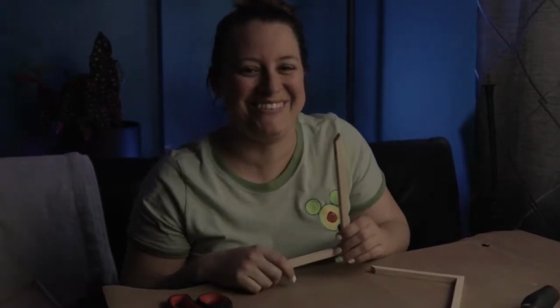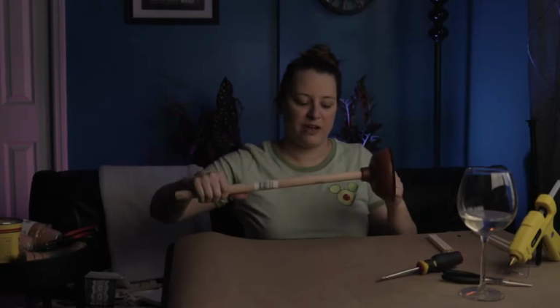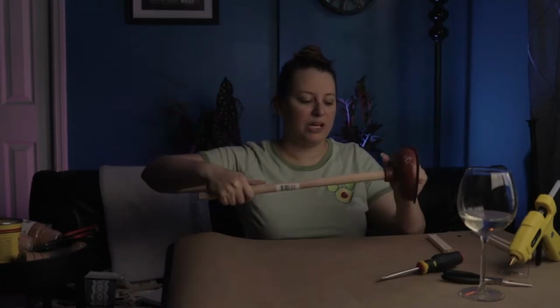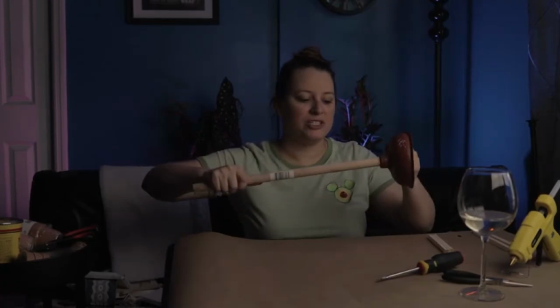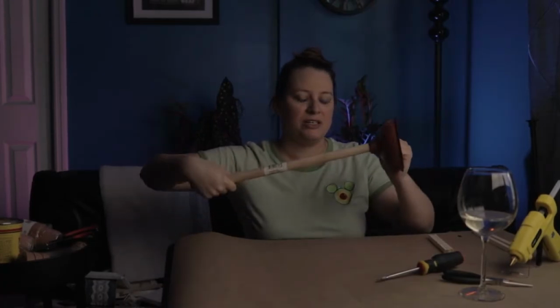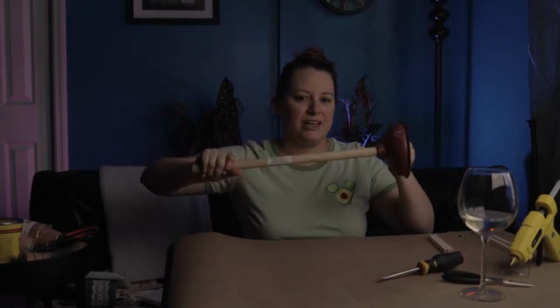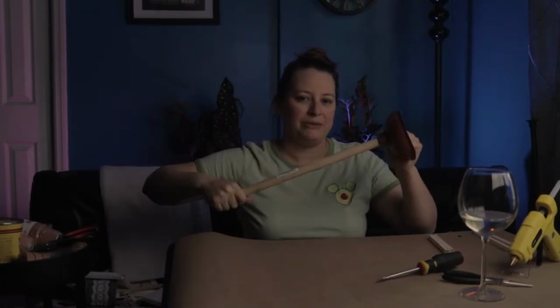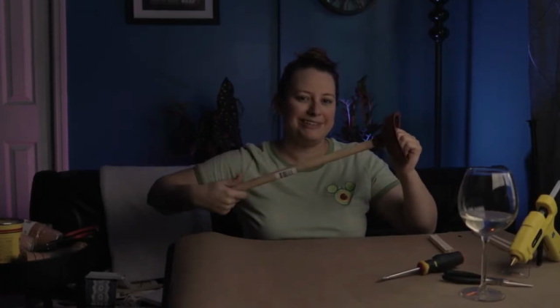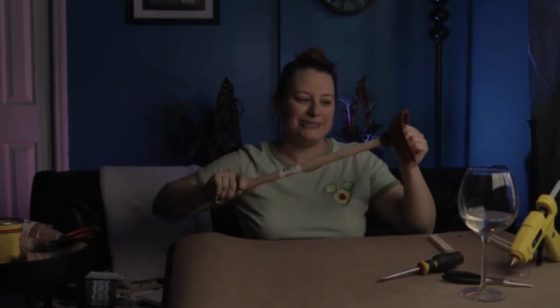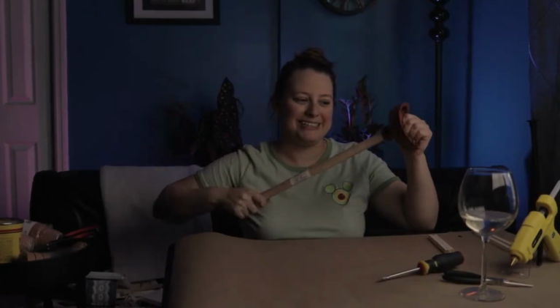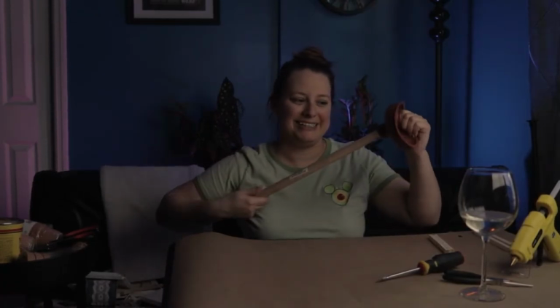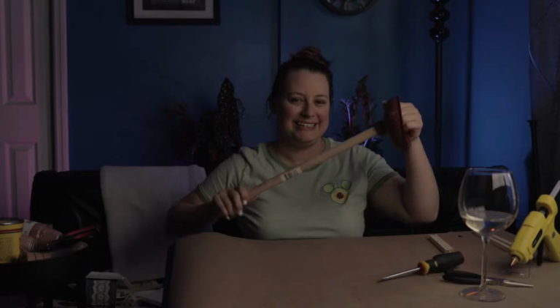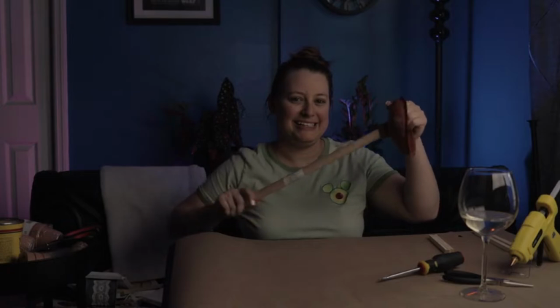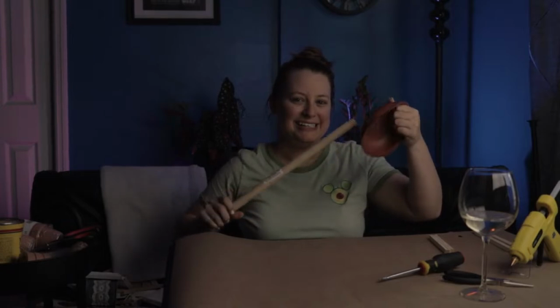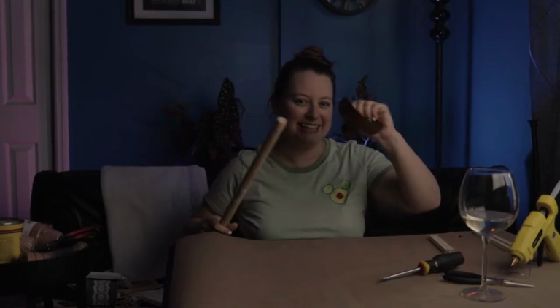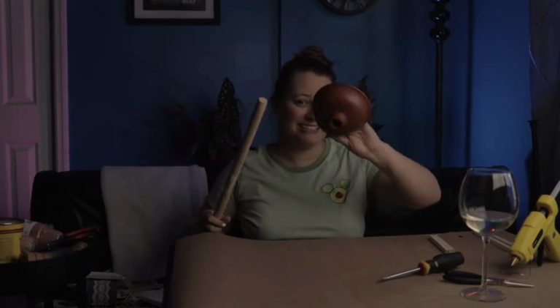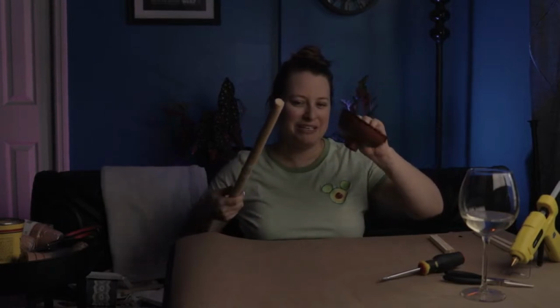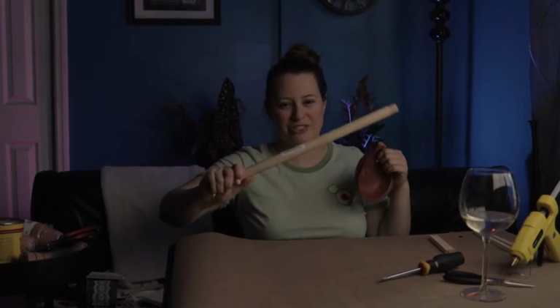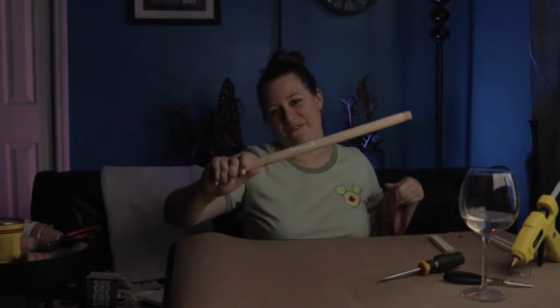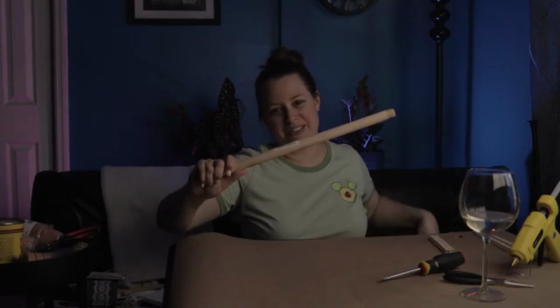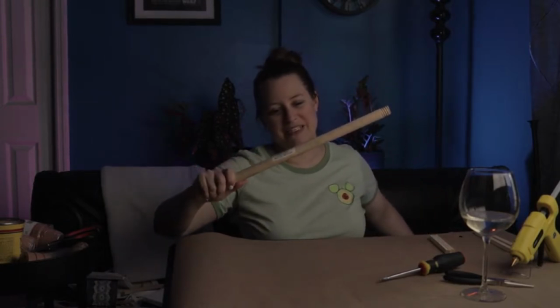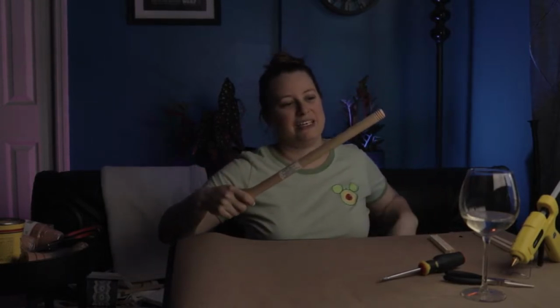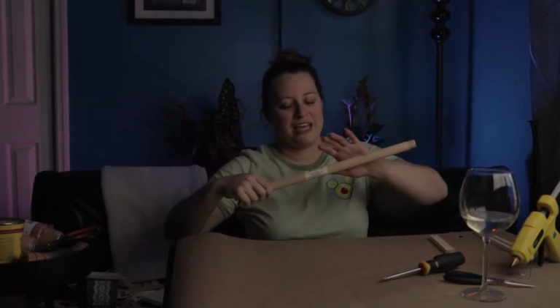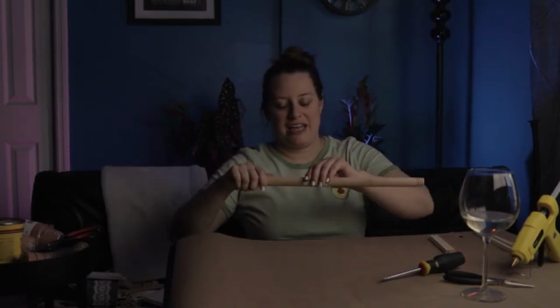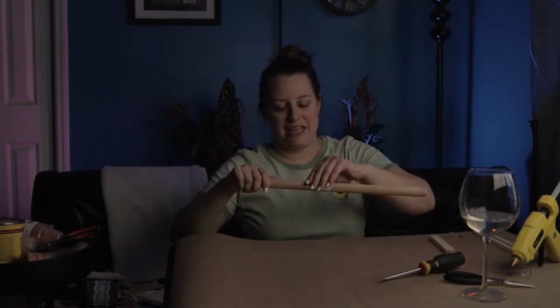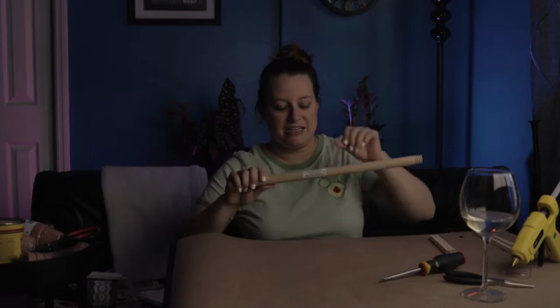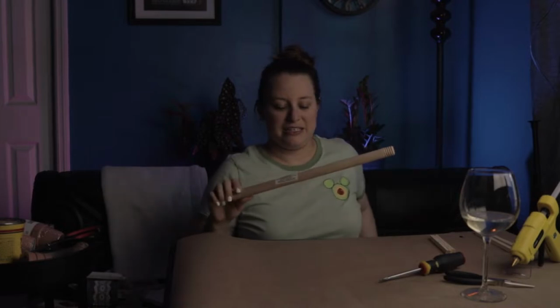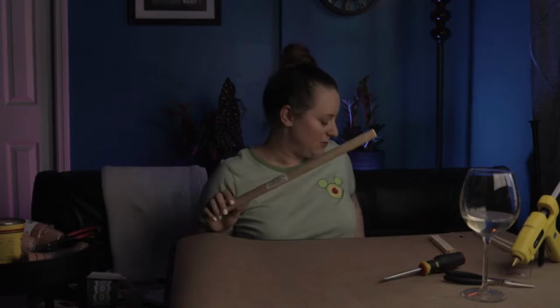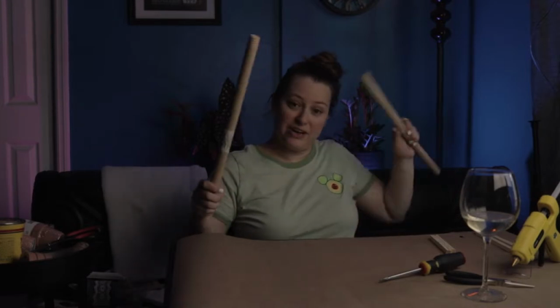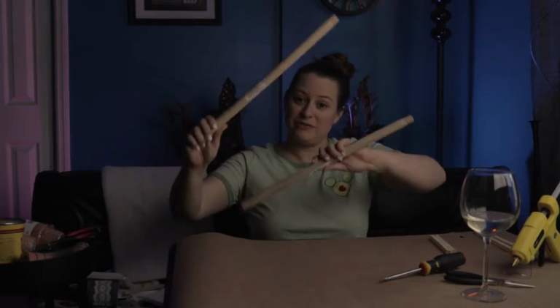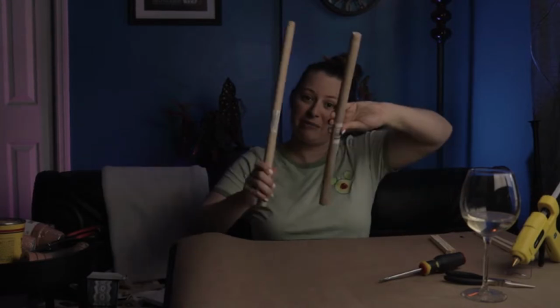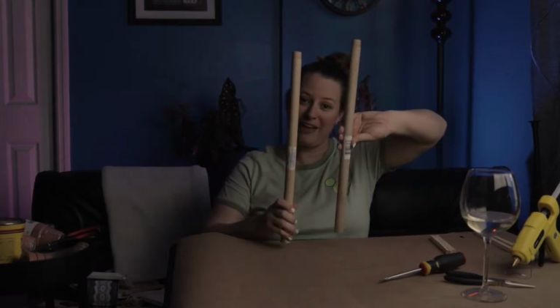So we have our plunger. We really don't need this piece — we're just looking for this piece. And we have another one to make our ladder.